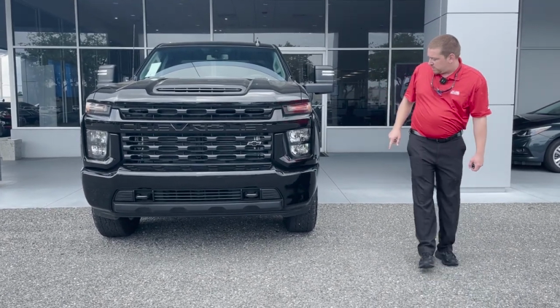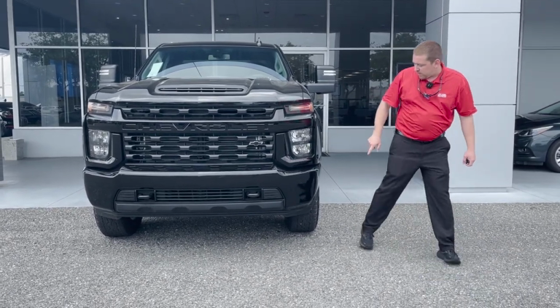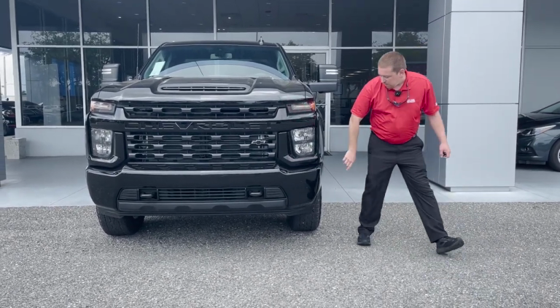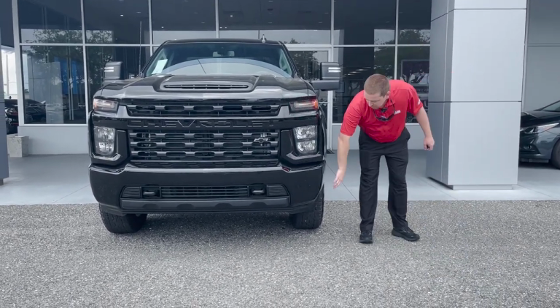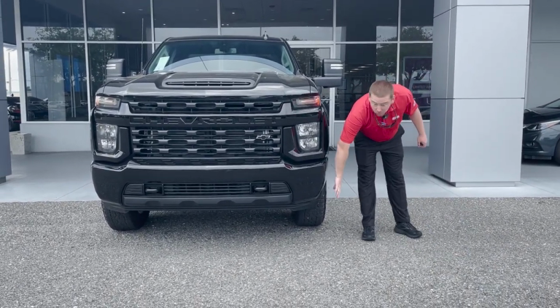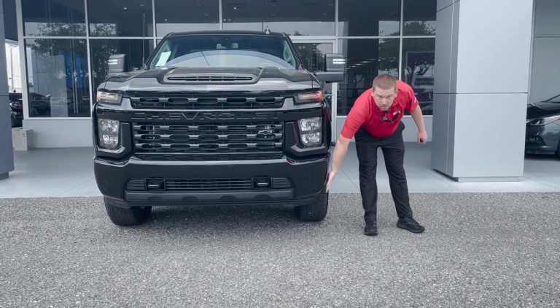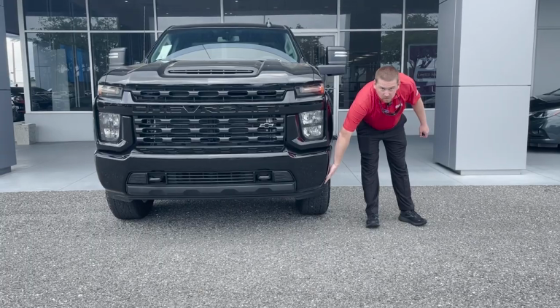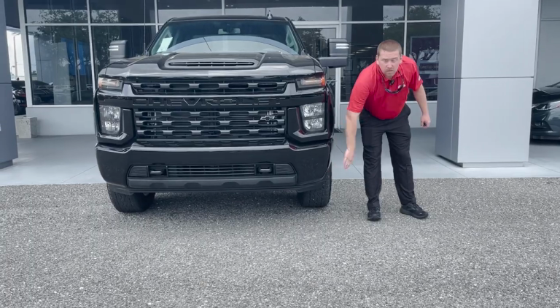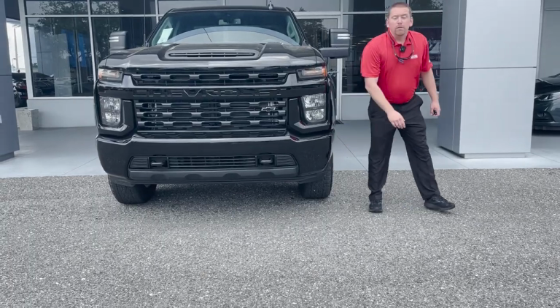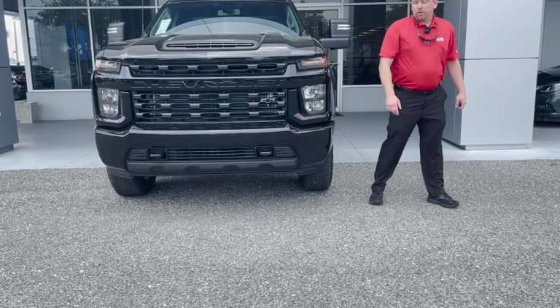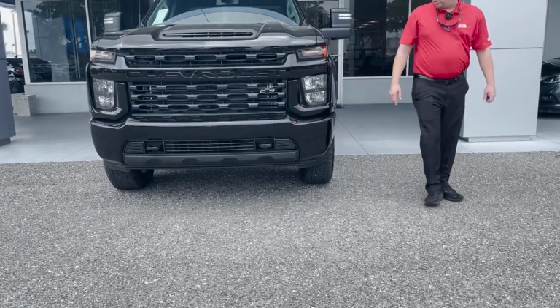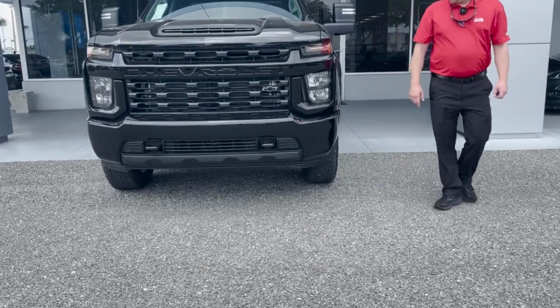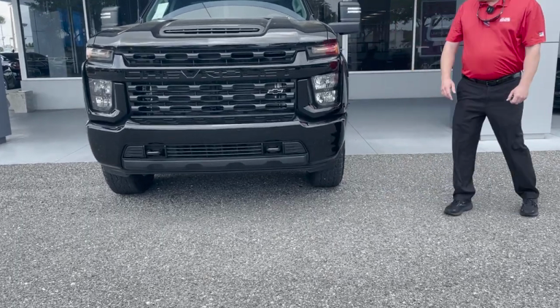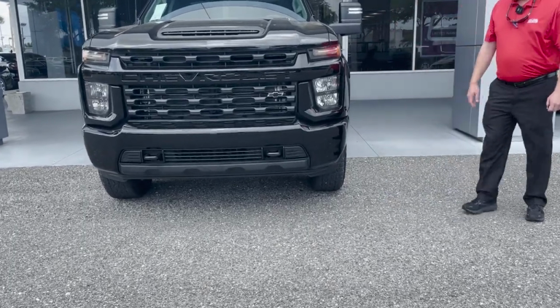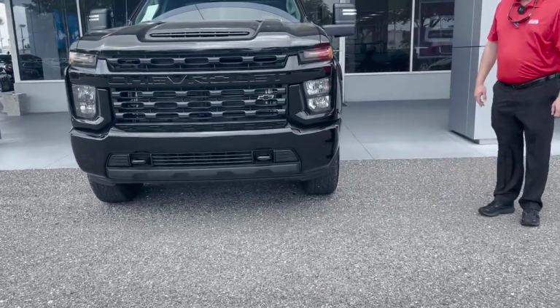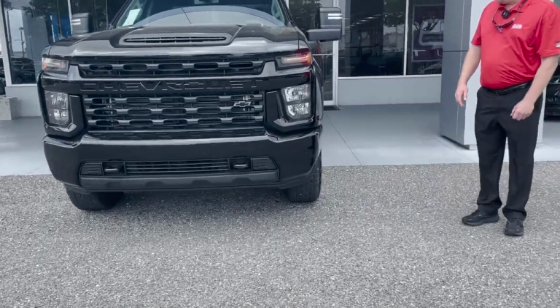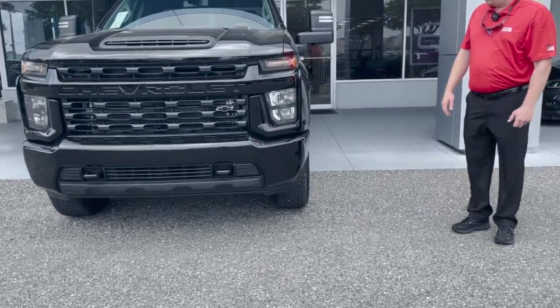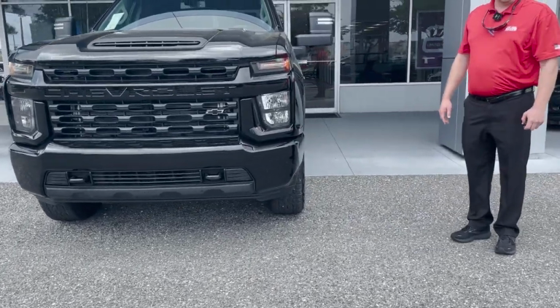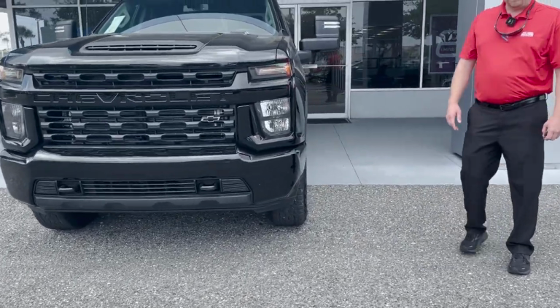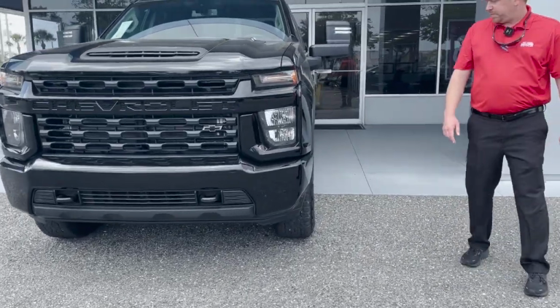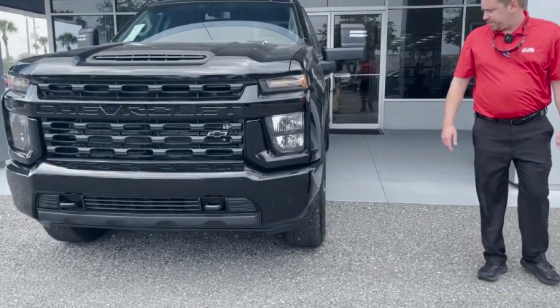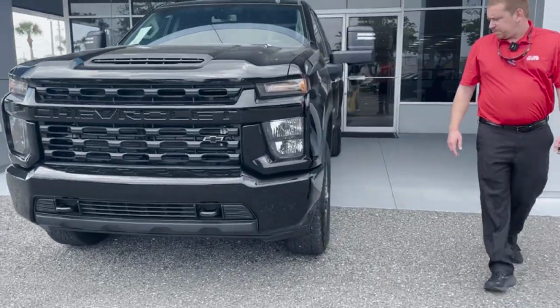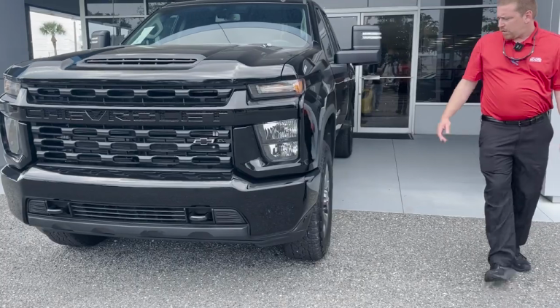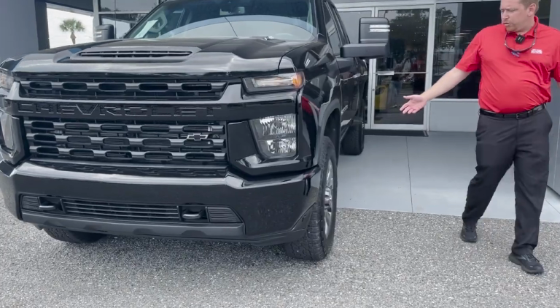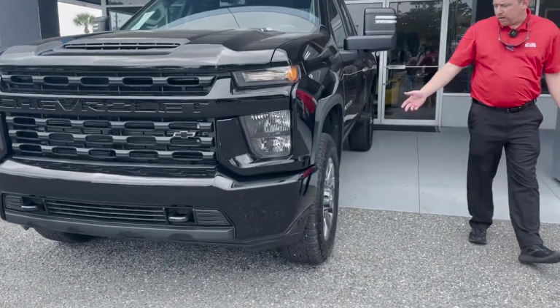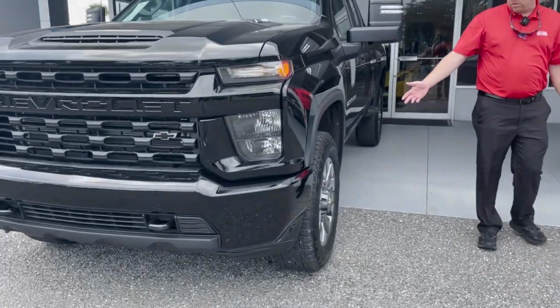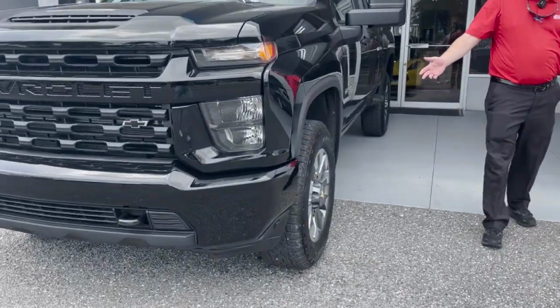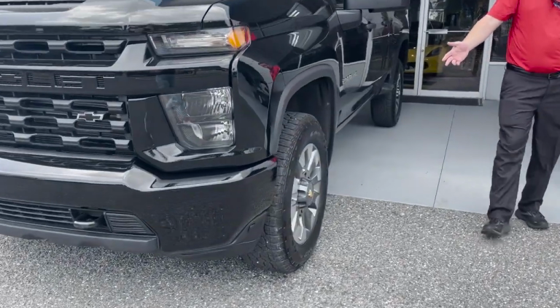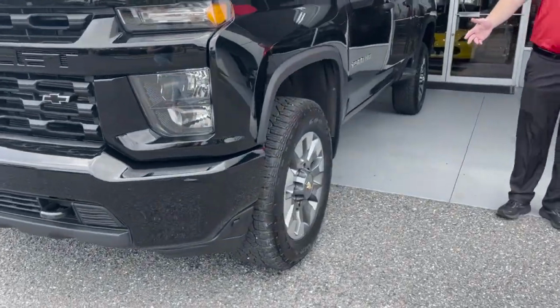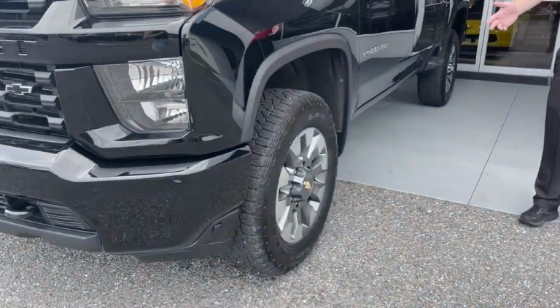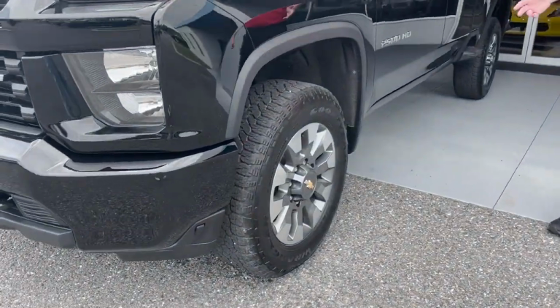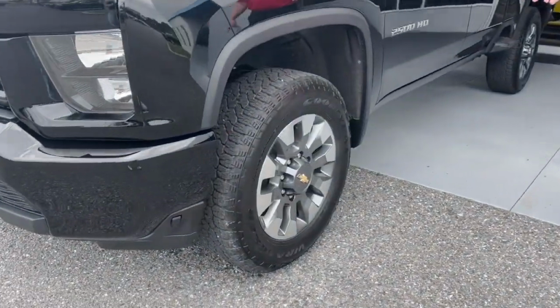It does have the plug-in up front here for the engine block heater to keep it warm in cold weather. You do have alloy wheels all the way around and disc brakes.